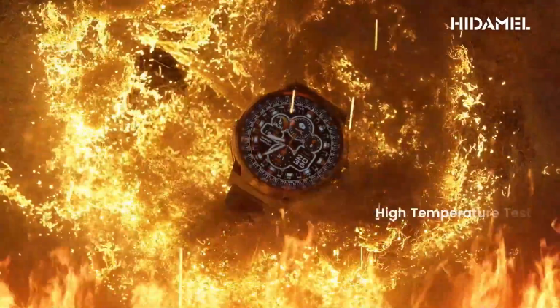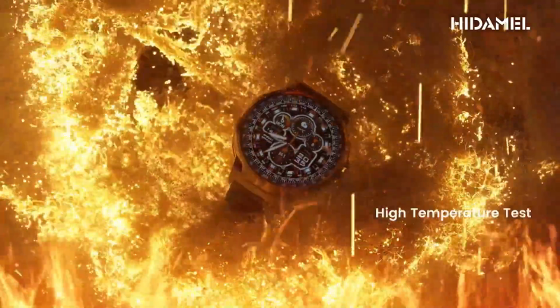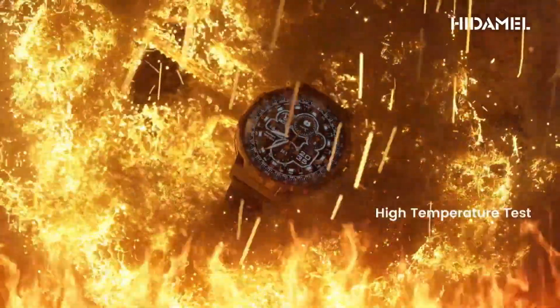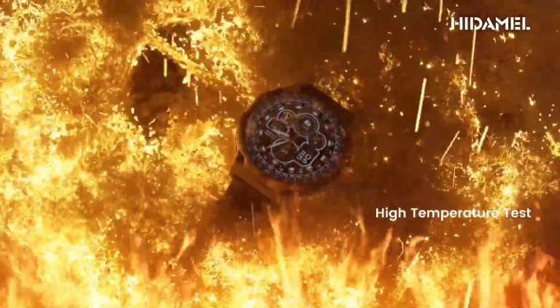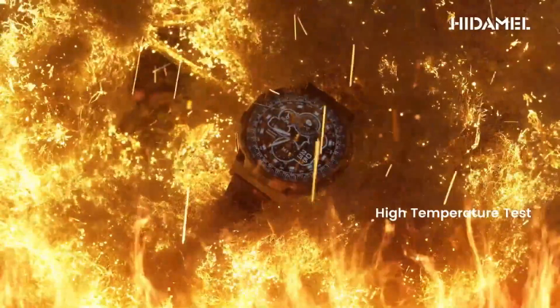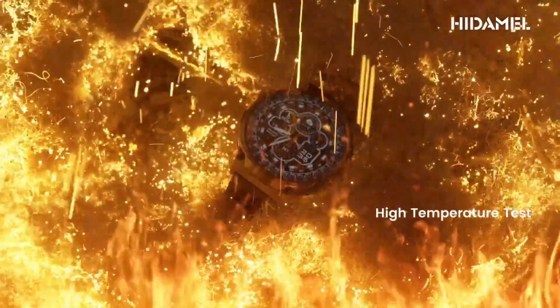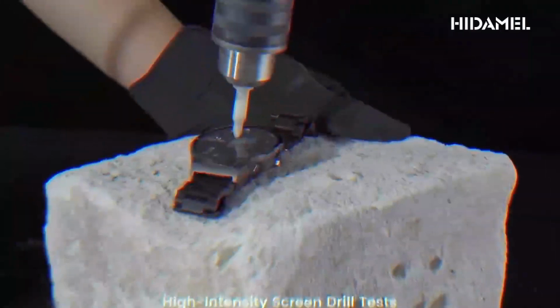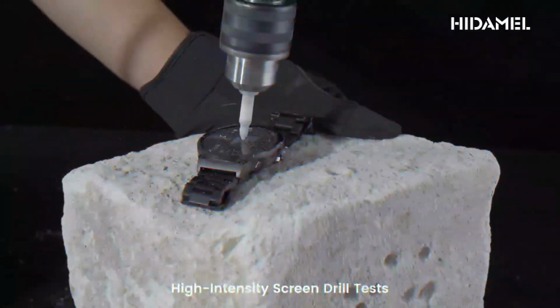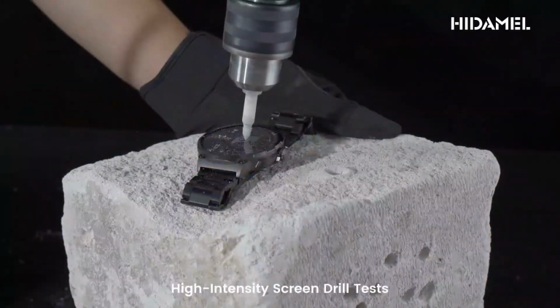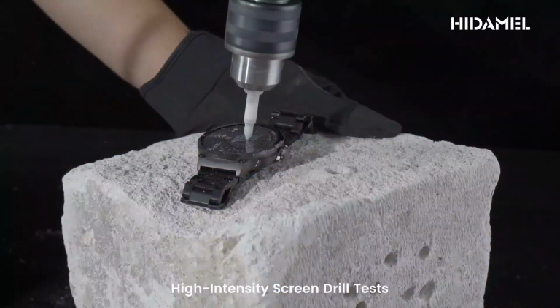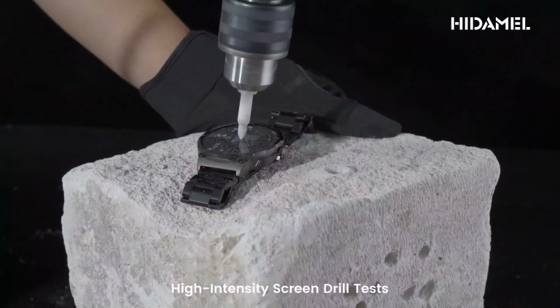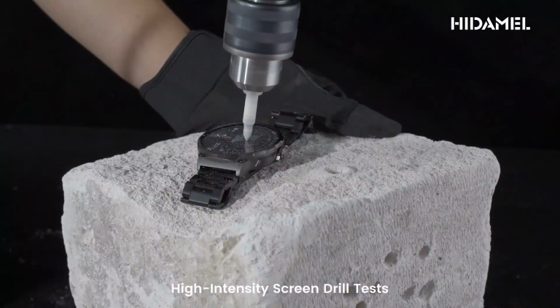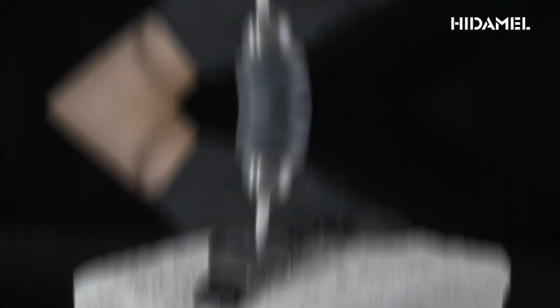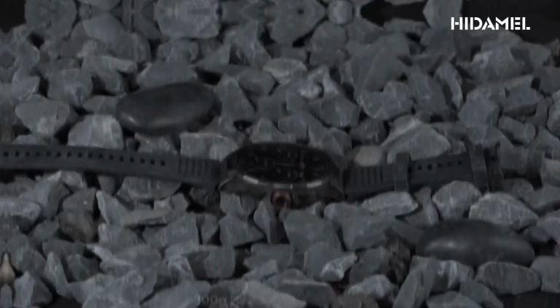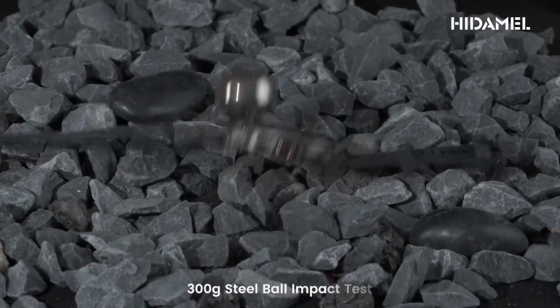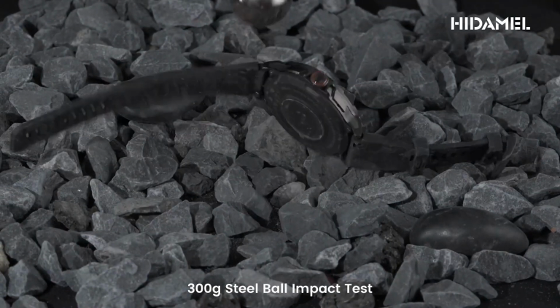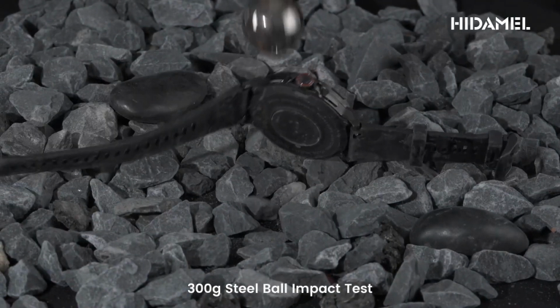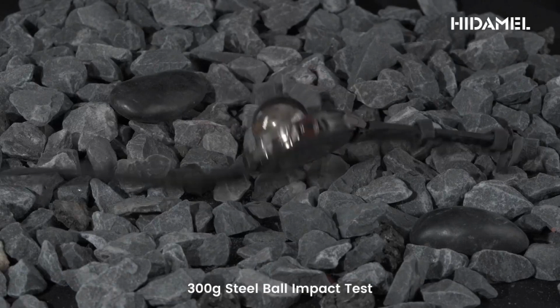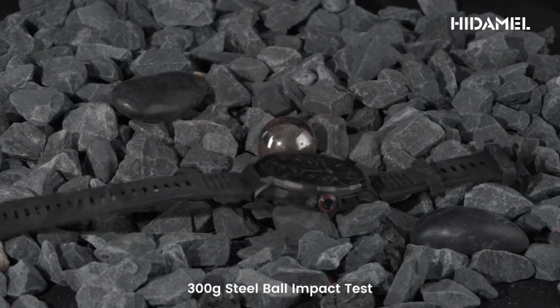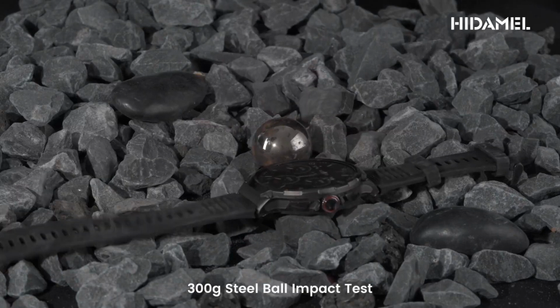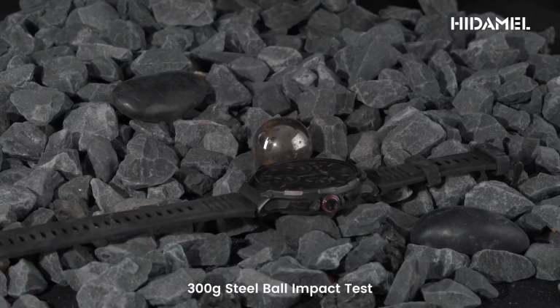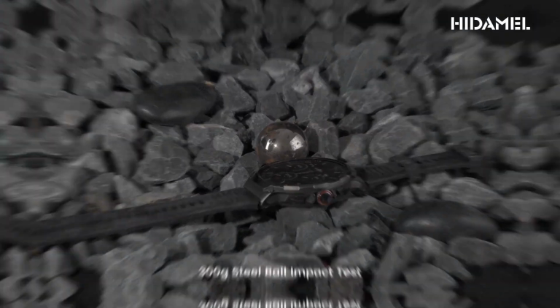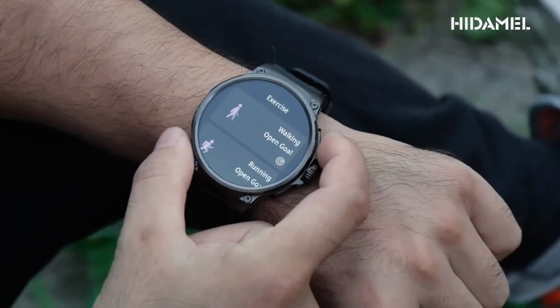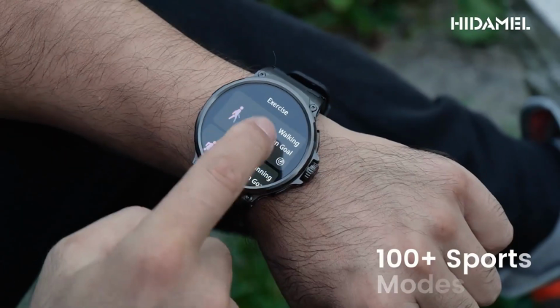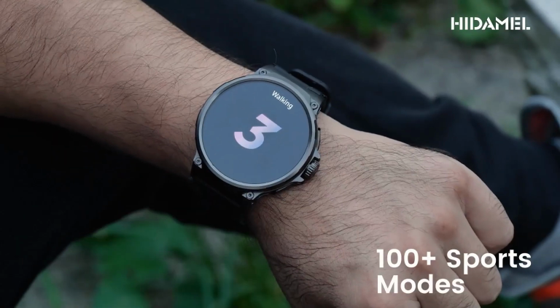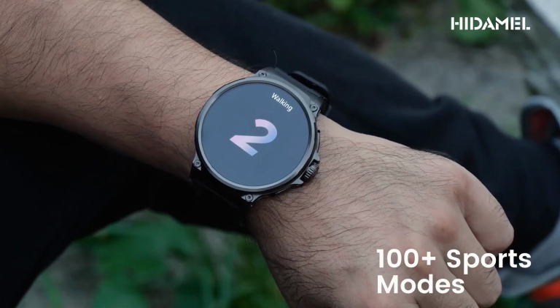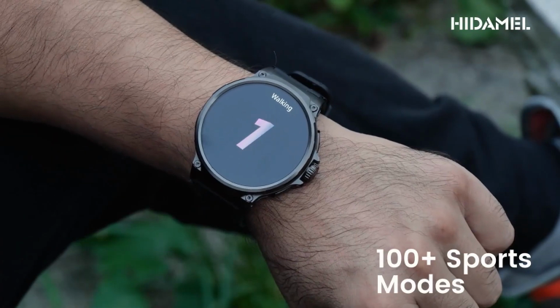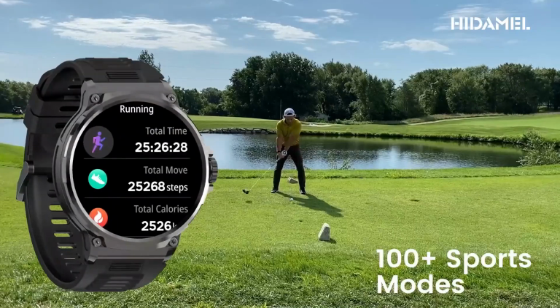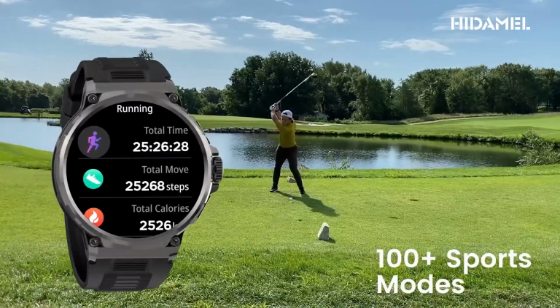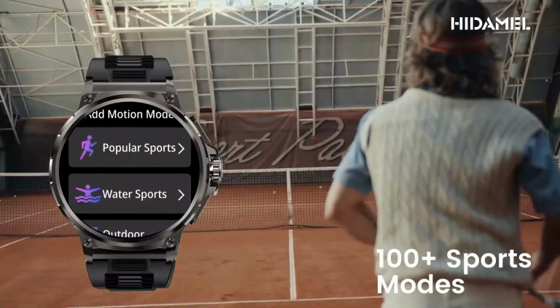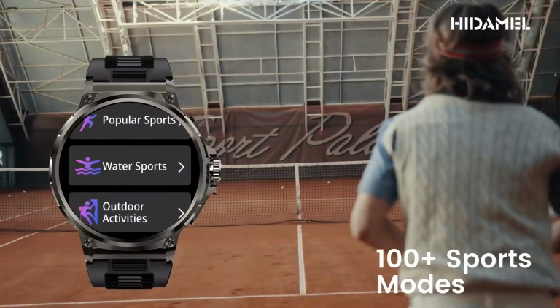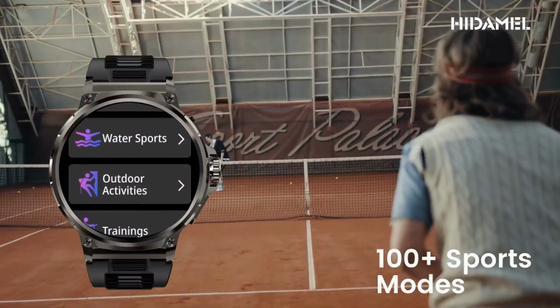By the end of this video, you'll have all the information you need to make an informed decision and find the perfect budget-friendly smartwatch that suits your lifestyle. So let's get started and uncover the best affordable options that won't break the bank.